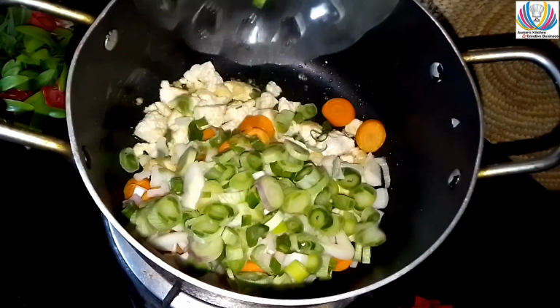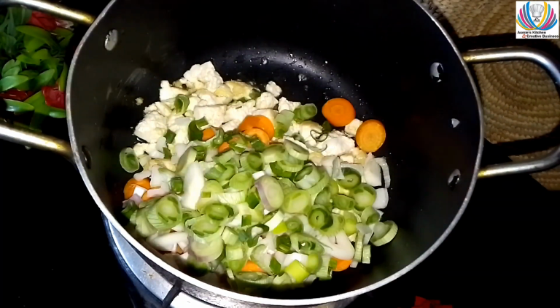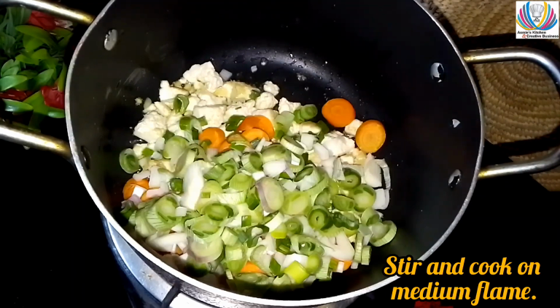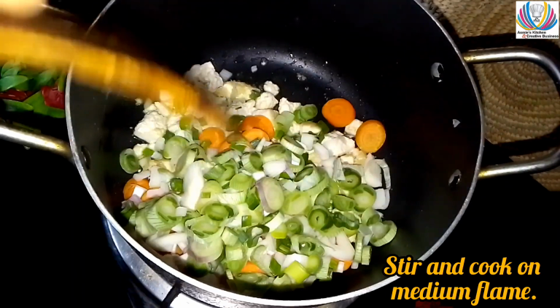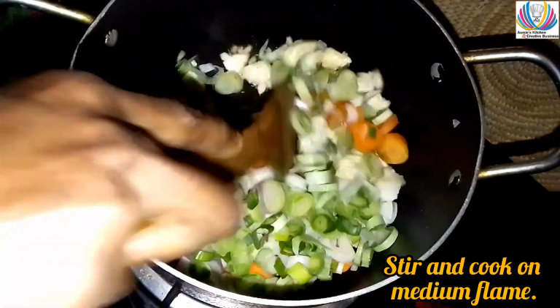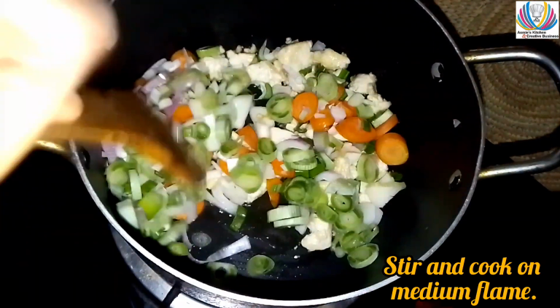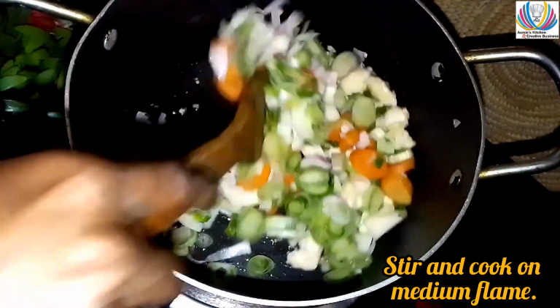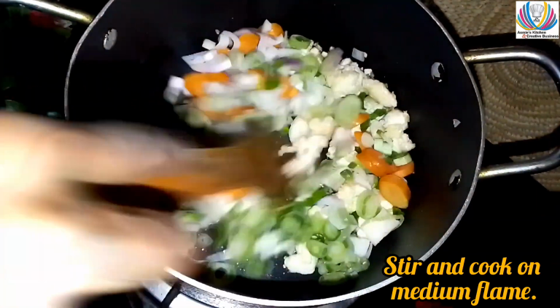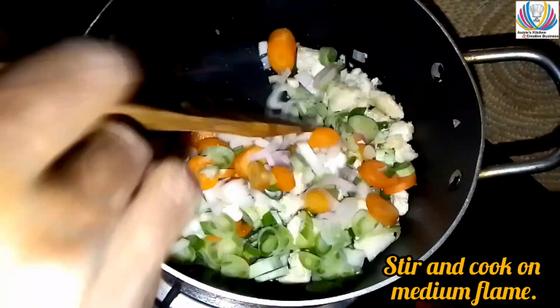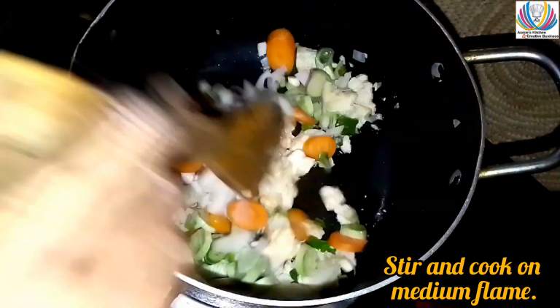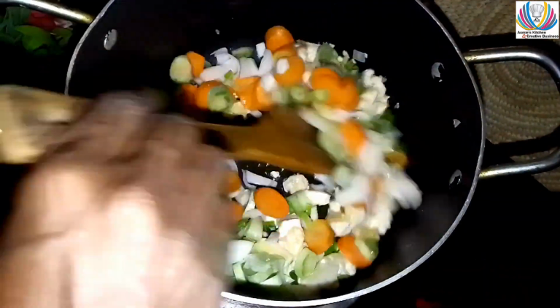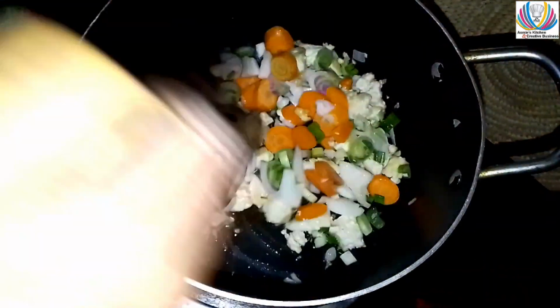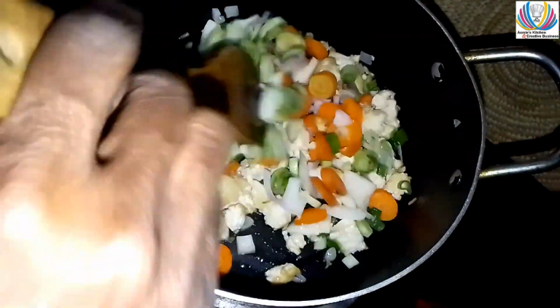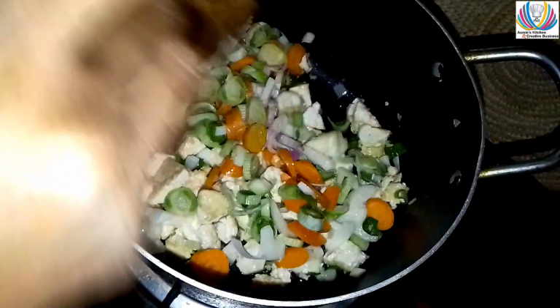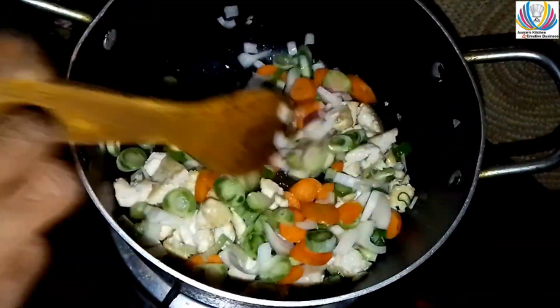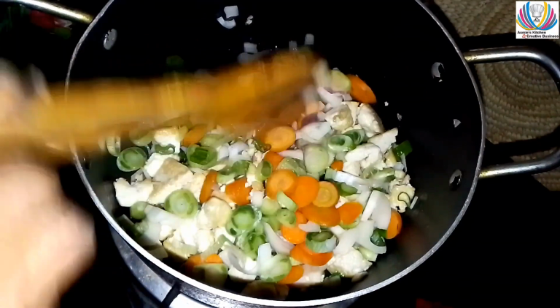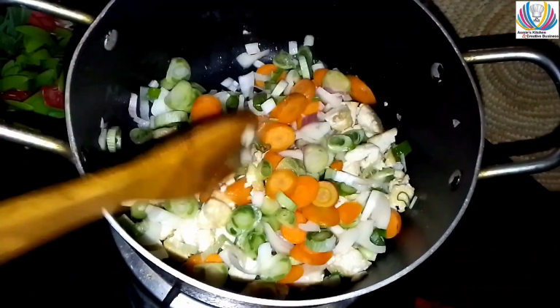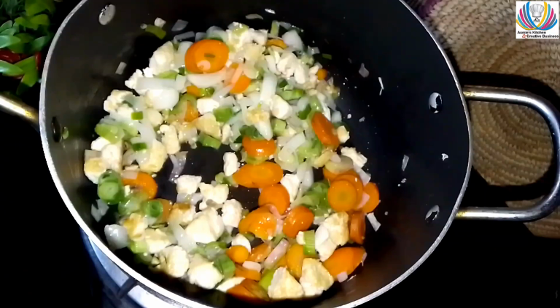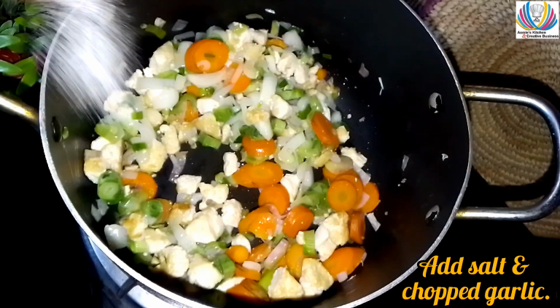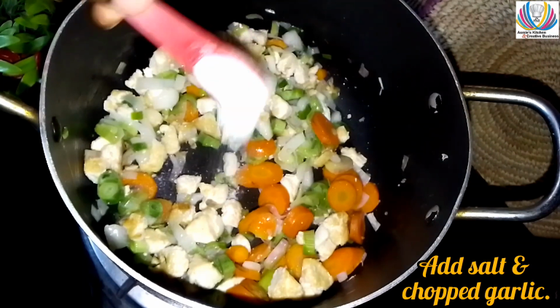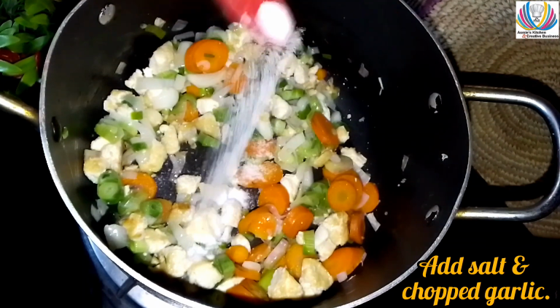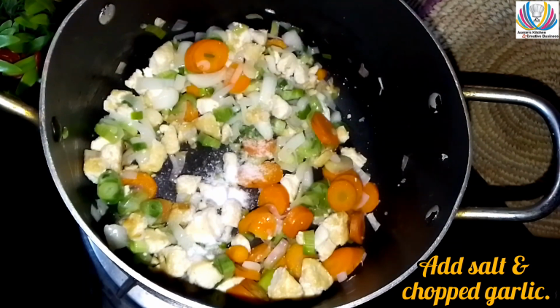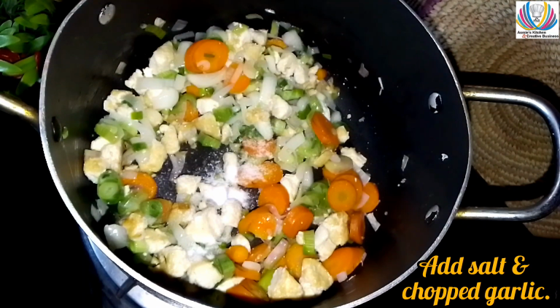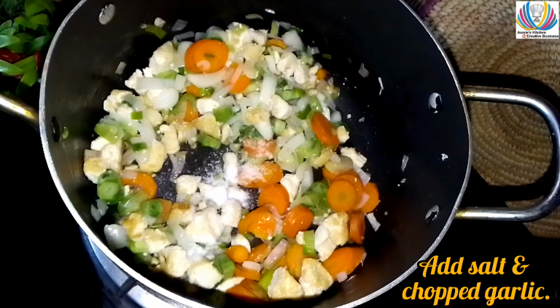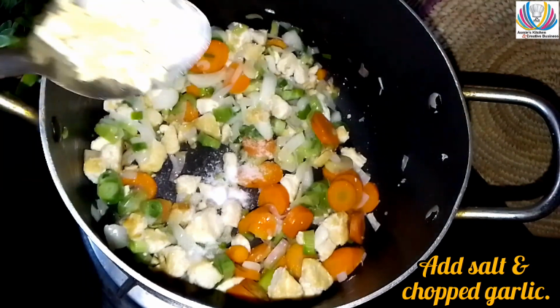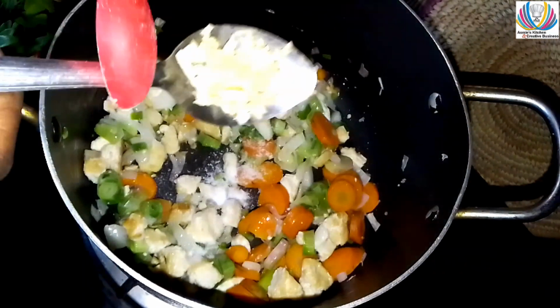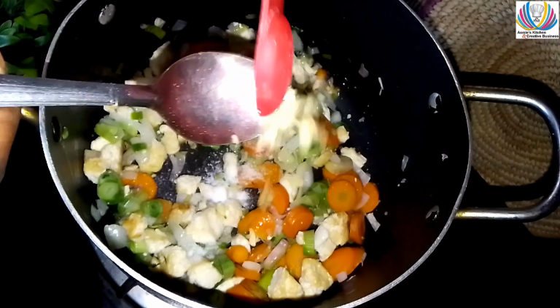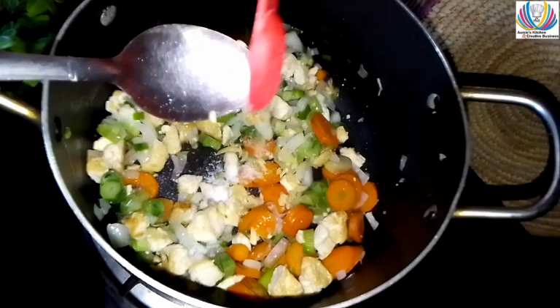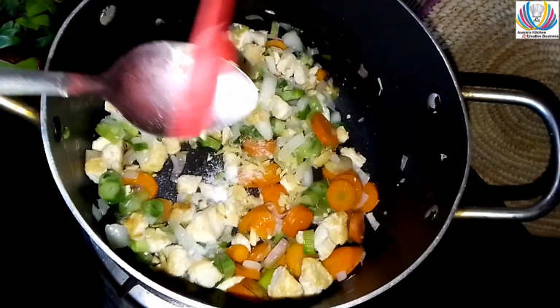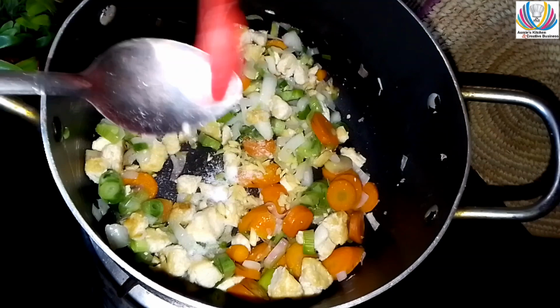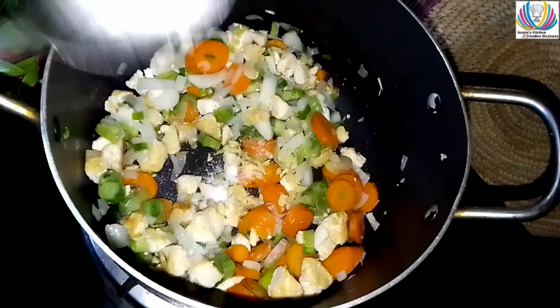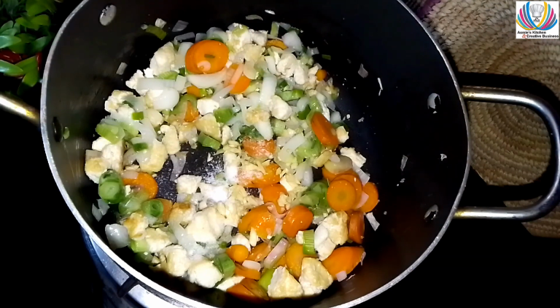Add chopped spring onions, stir and cook until the veggies are halfway cooked. Season with some salt, one teaspoon chopped garlic.